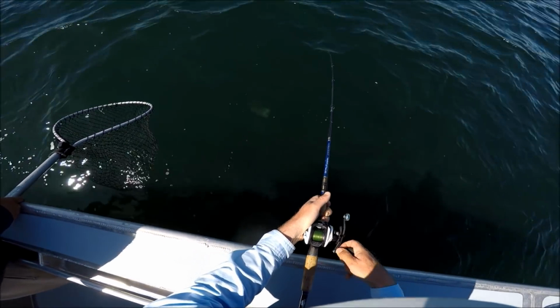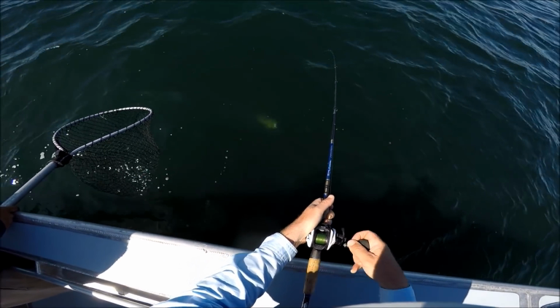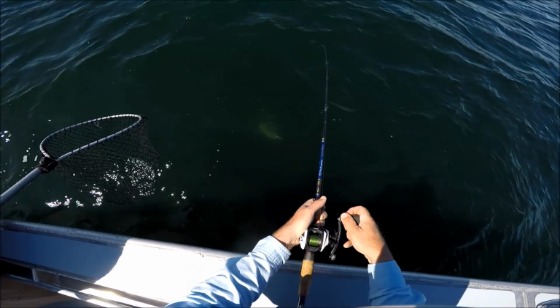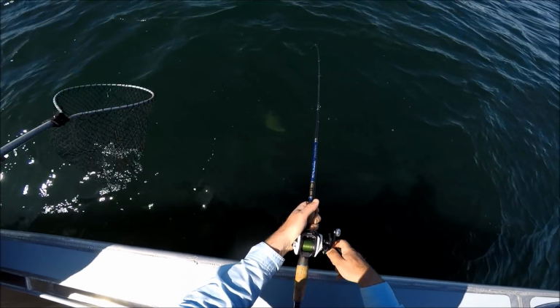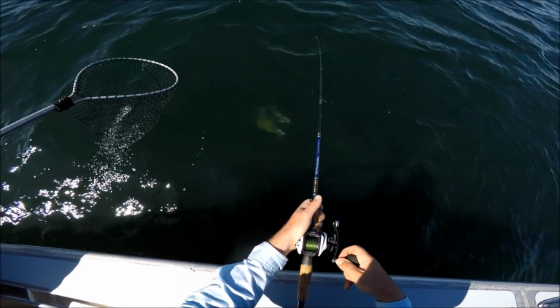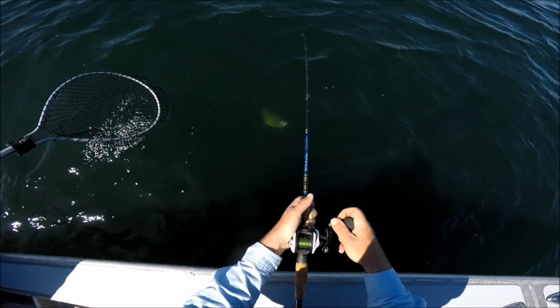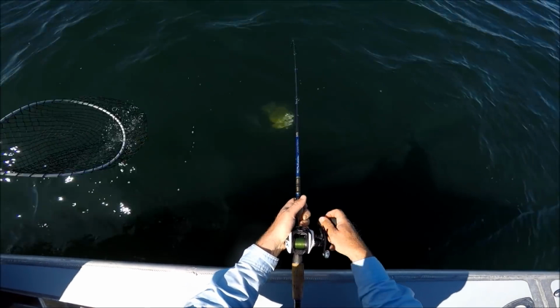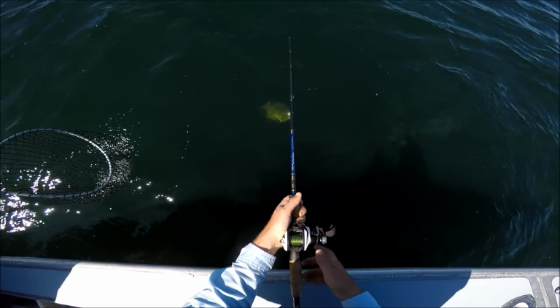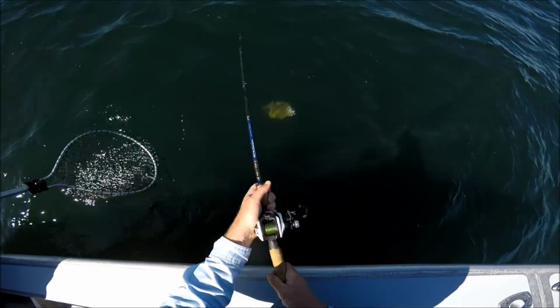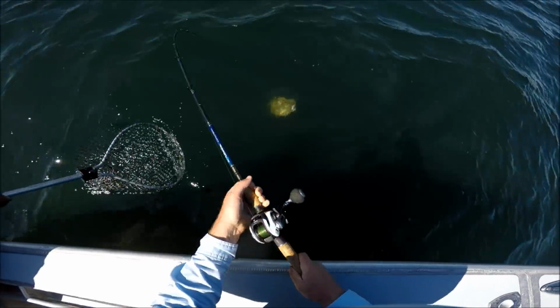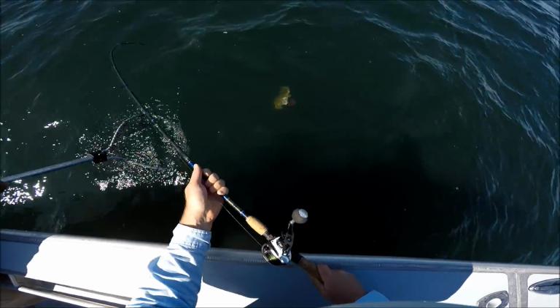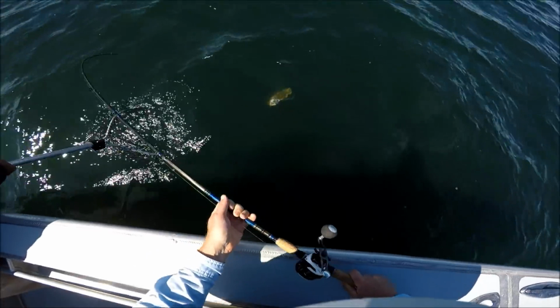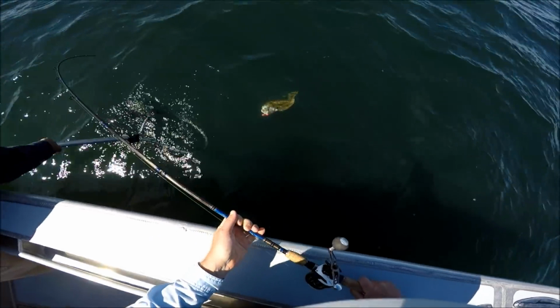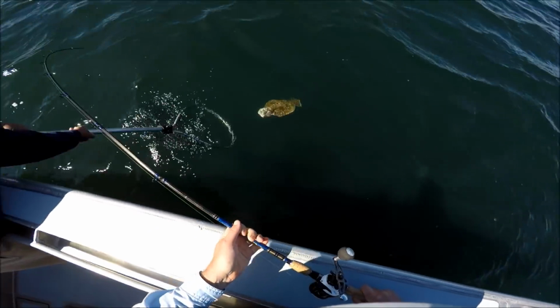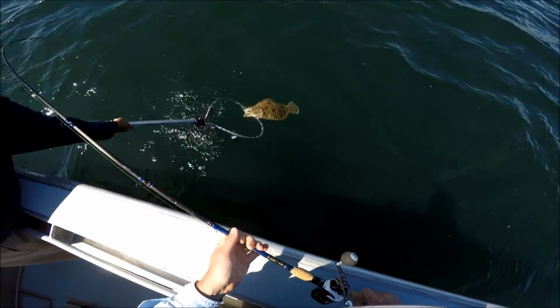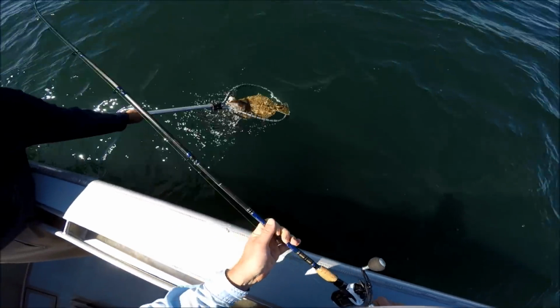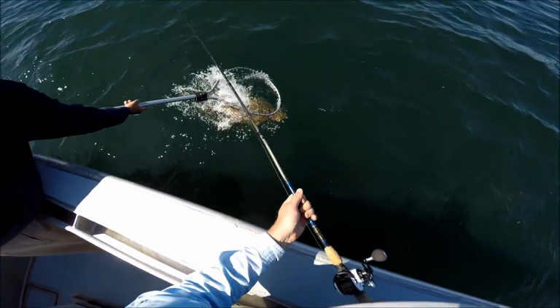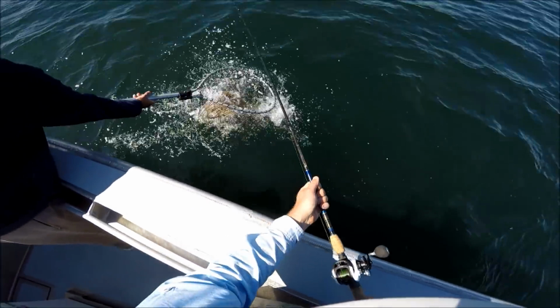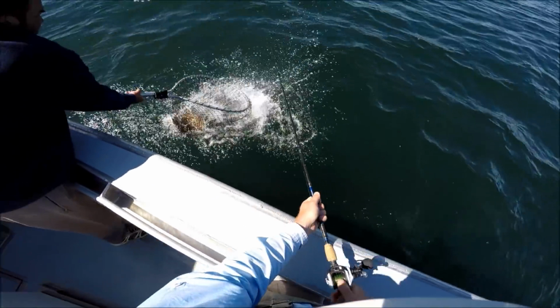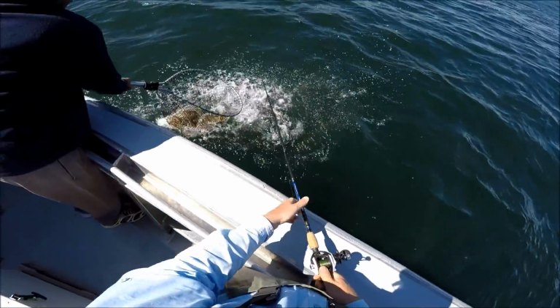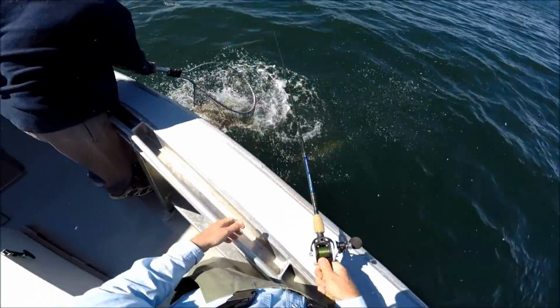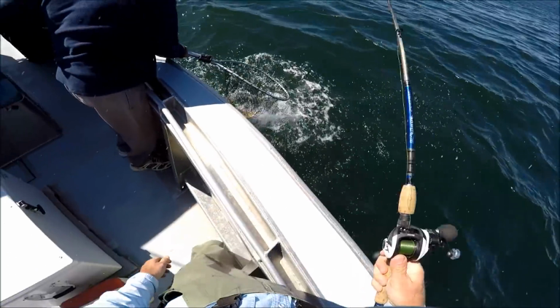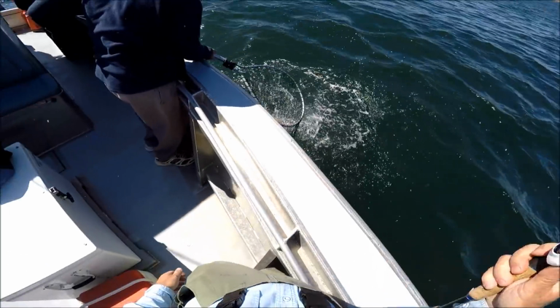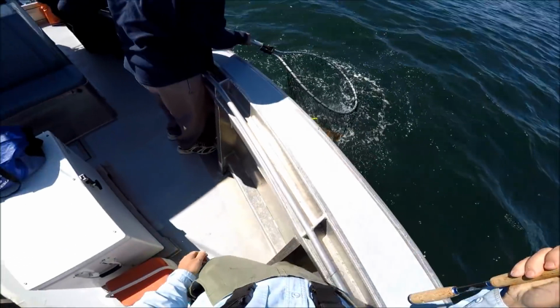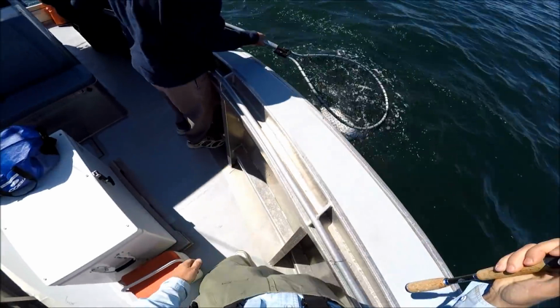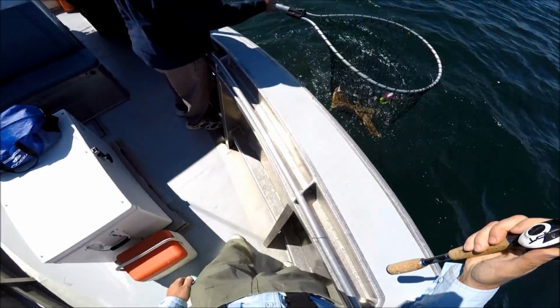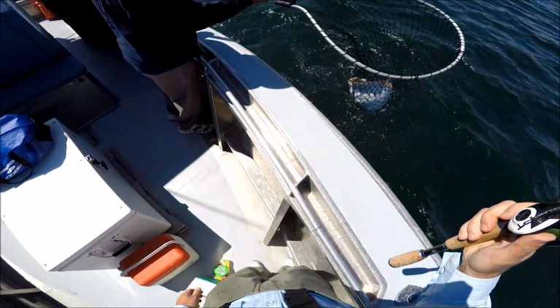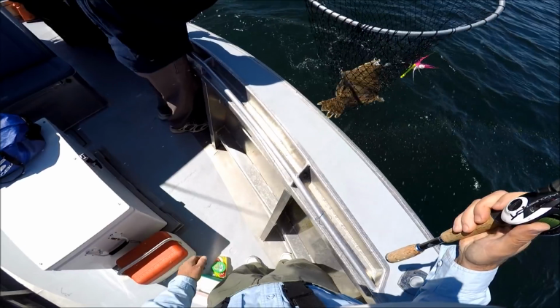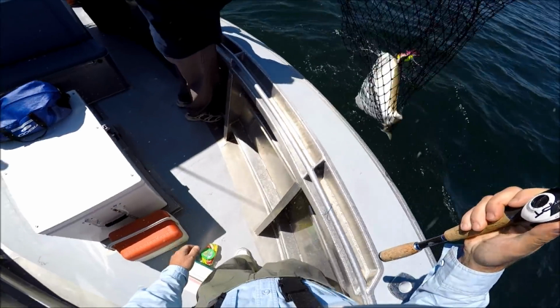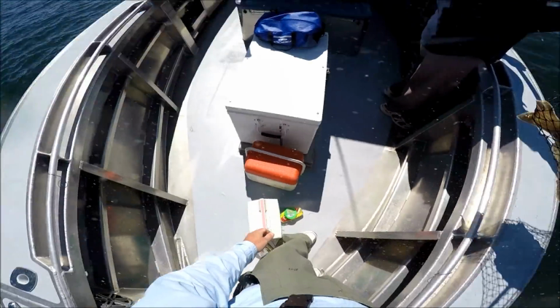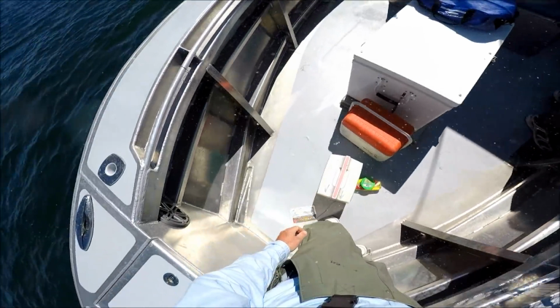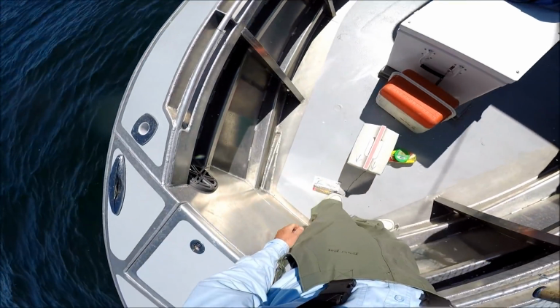Yeah, it's a nice one. Oh yeah. Easy does it. Good fish — five plus.